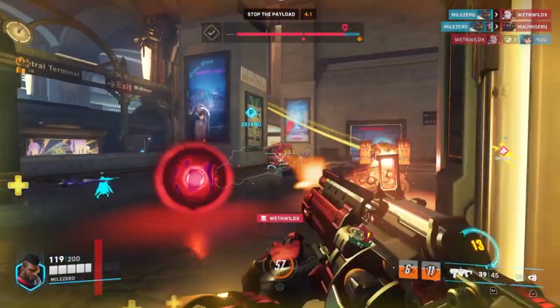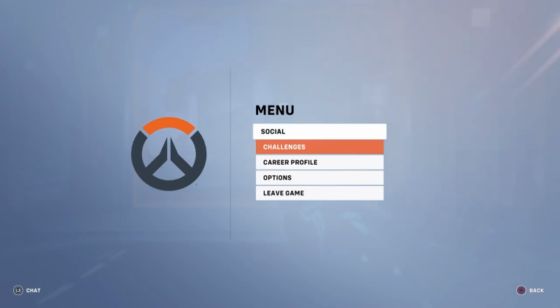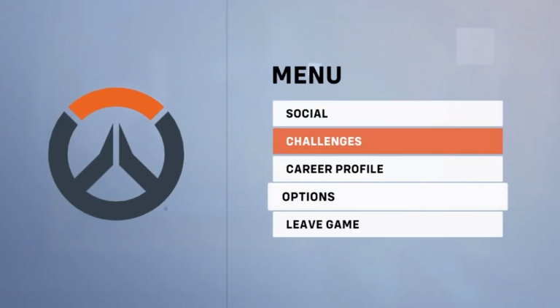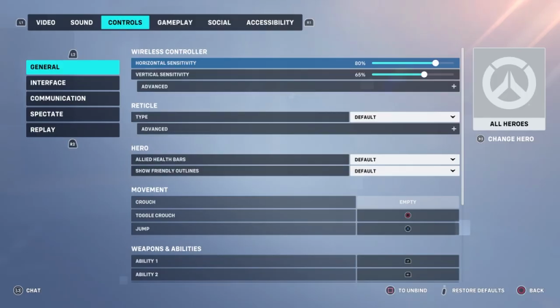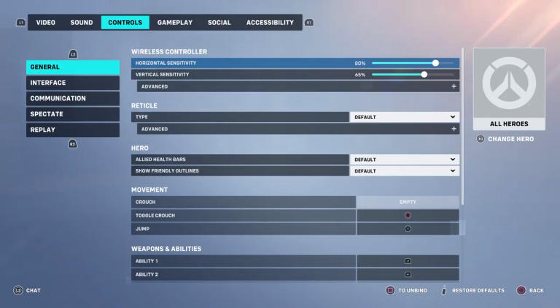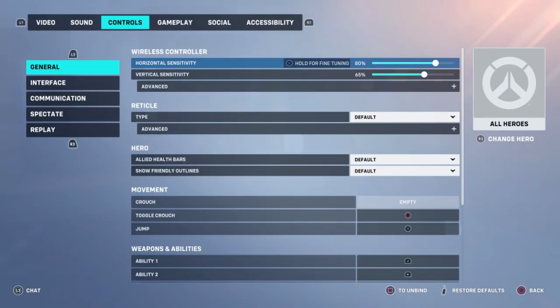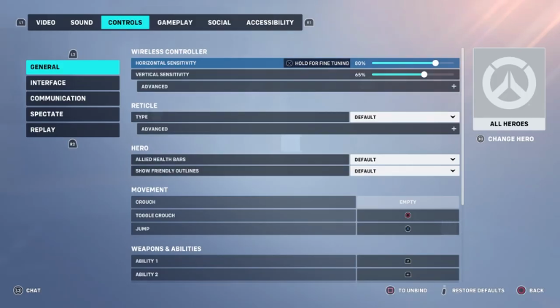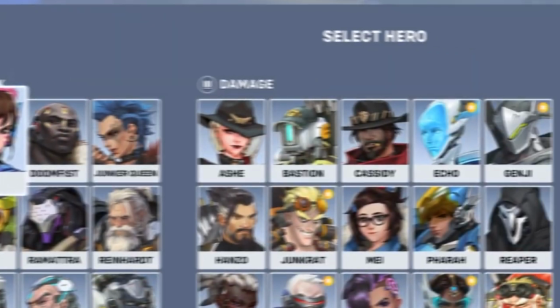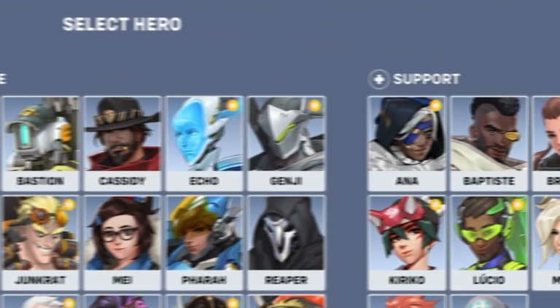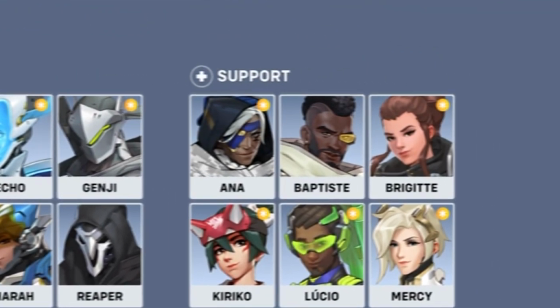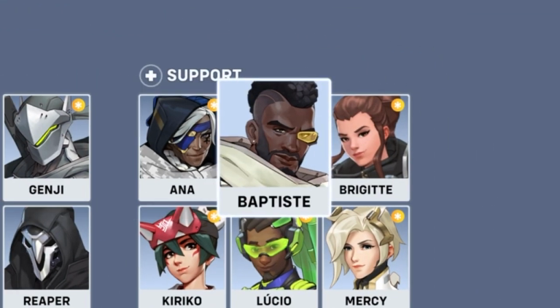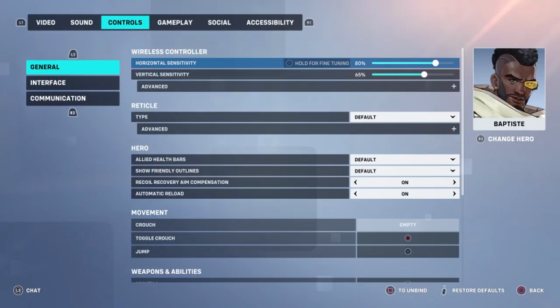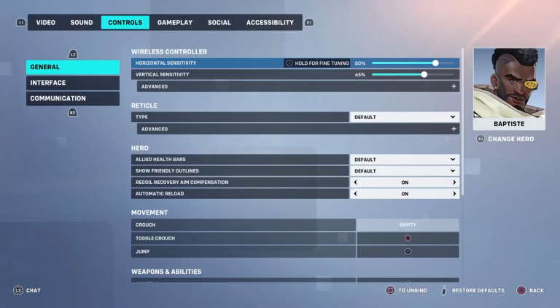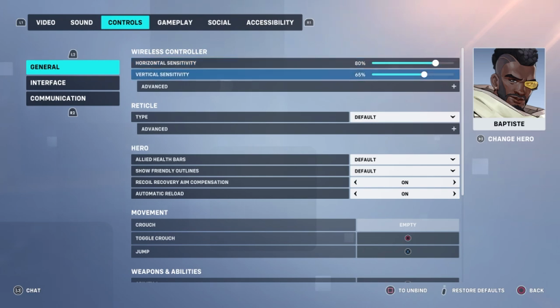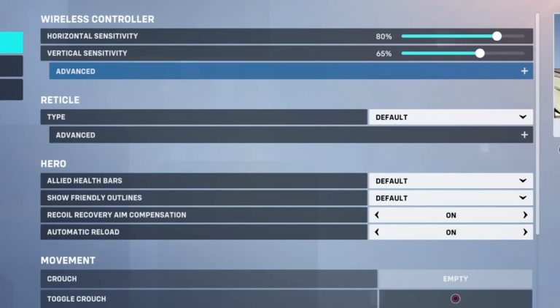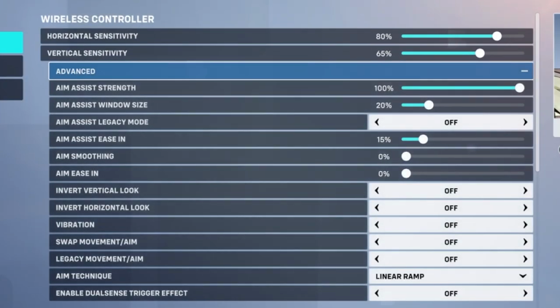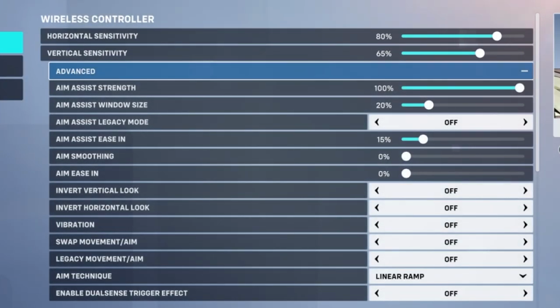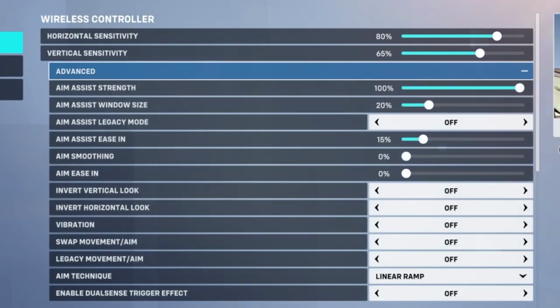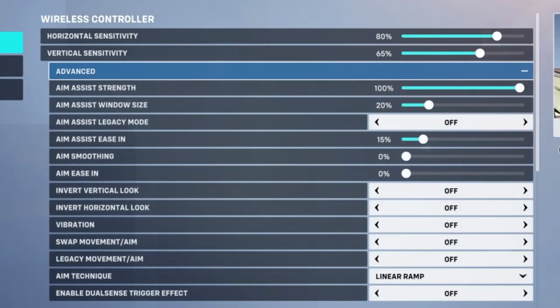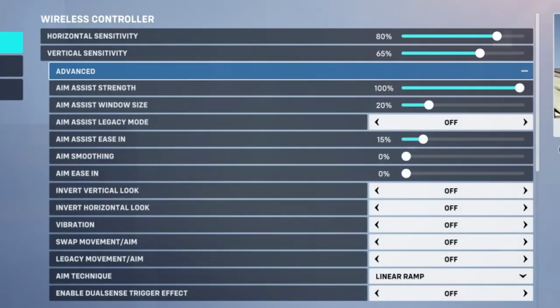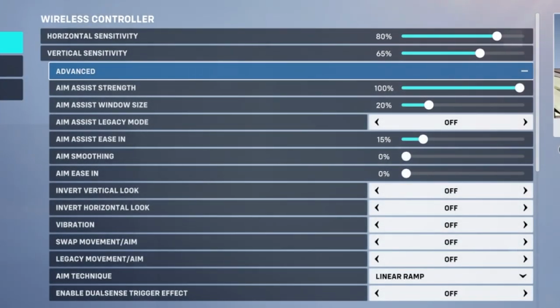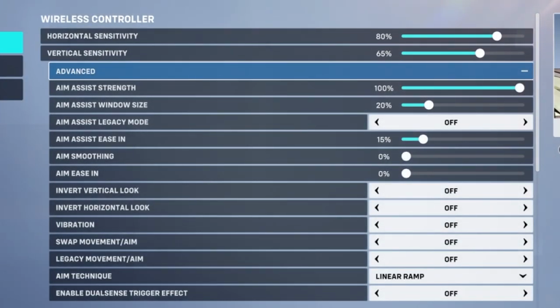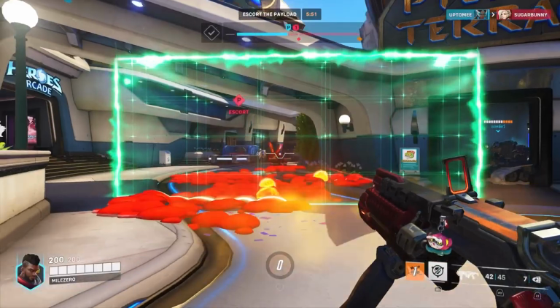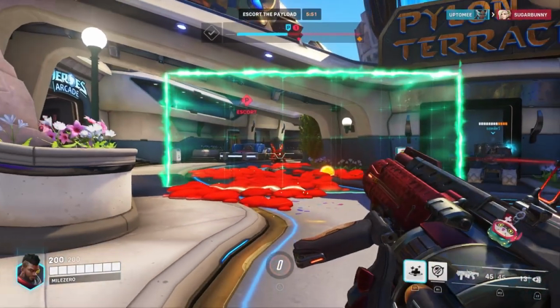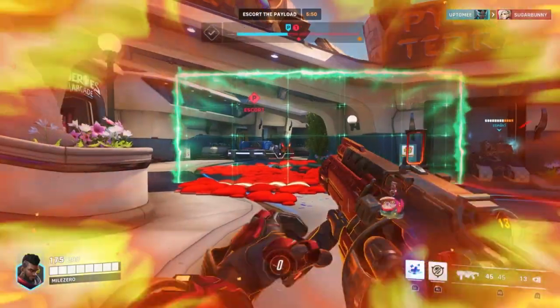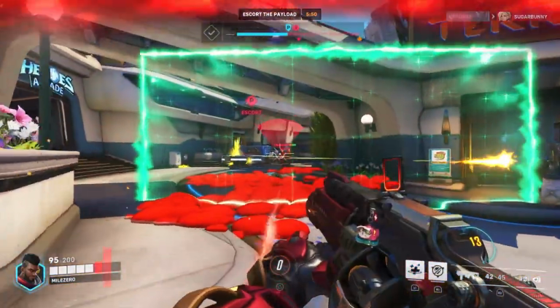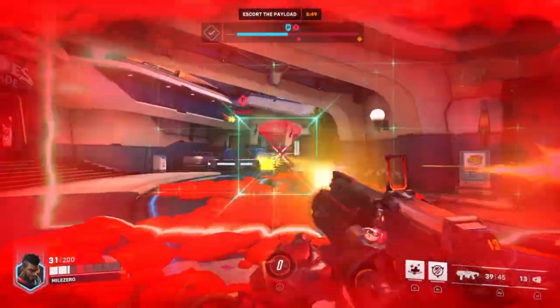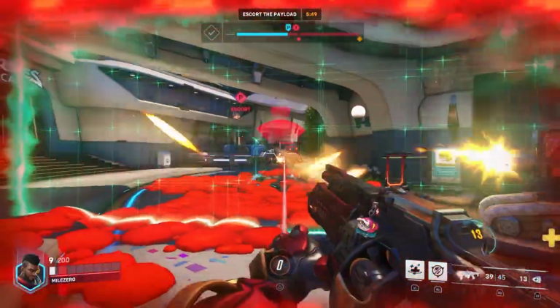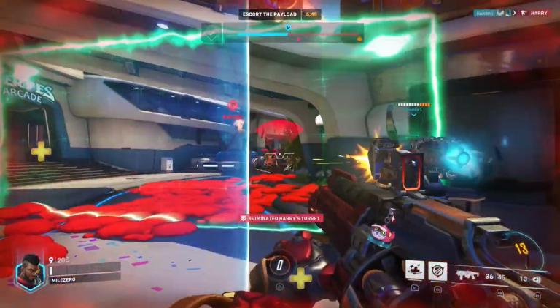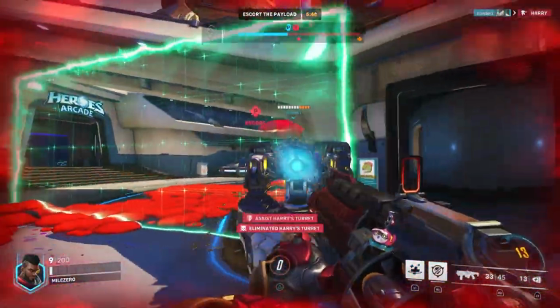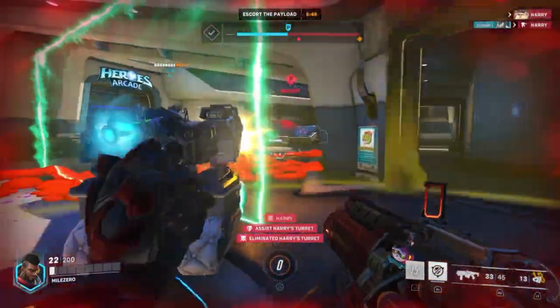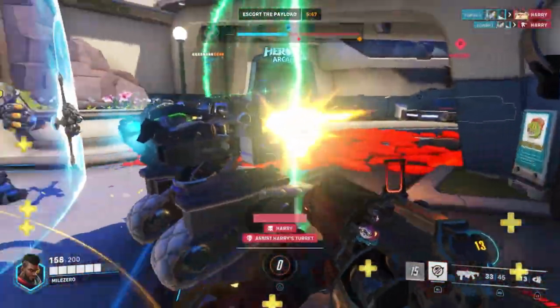Open the menu and select Options. Press R3 and select Baptiste. Now that you have Baptiste on screen, tick Advanced and copy the sensitivity and aim settings on screen. While it's clearly up to your own preference, this is what I personally use when playing as Baptiste.